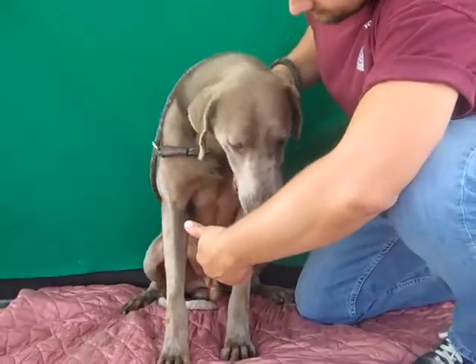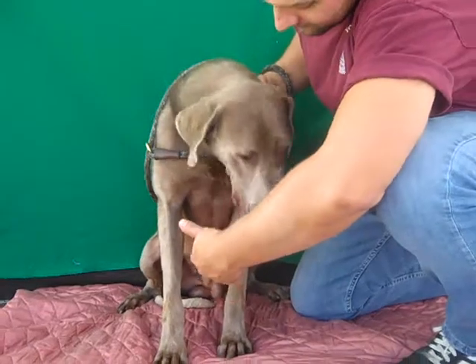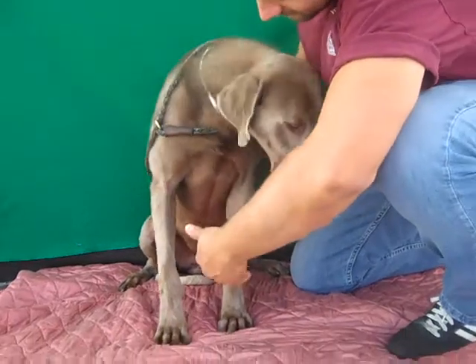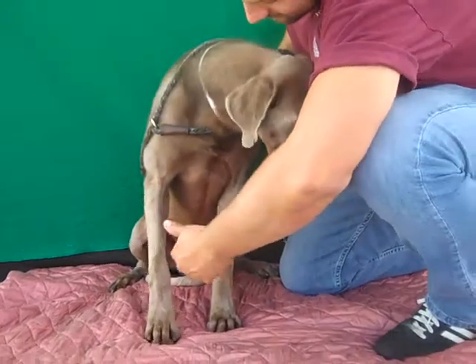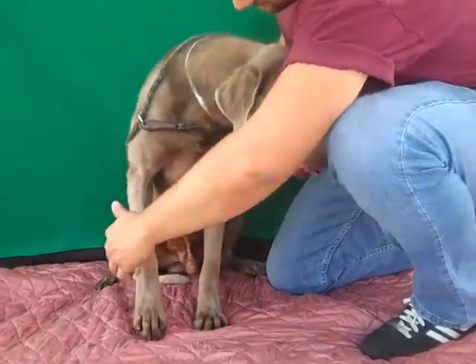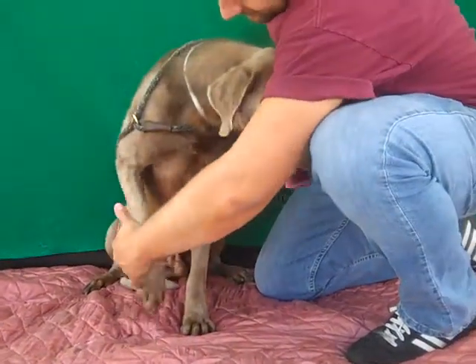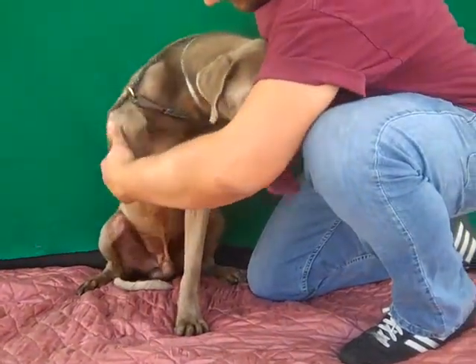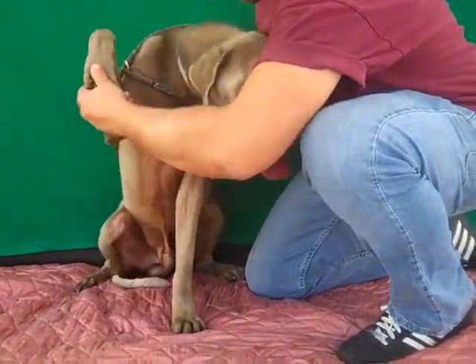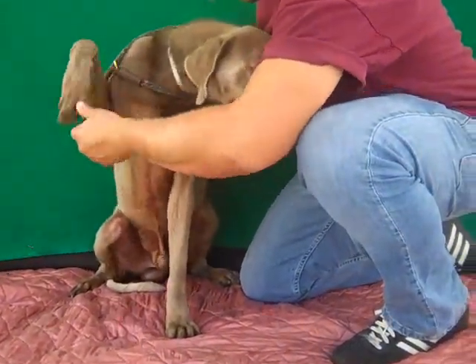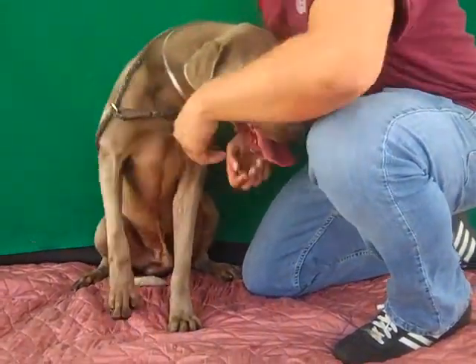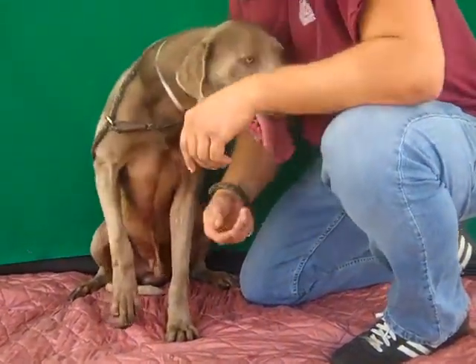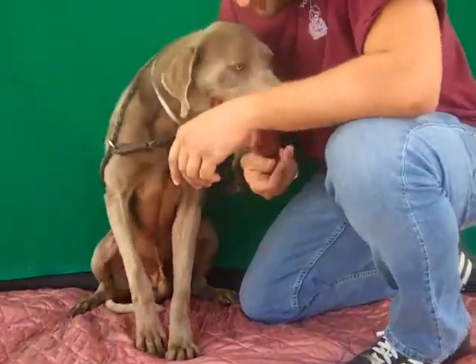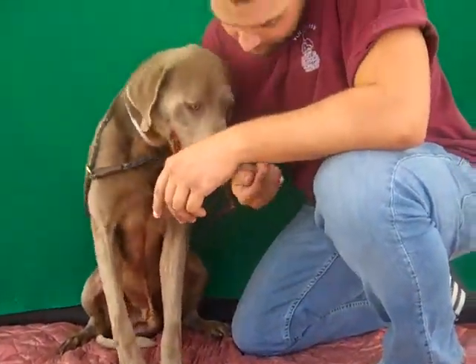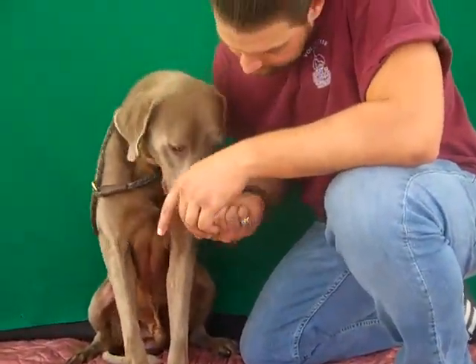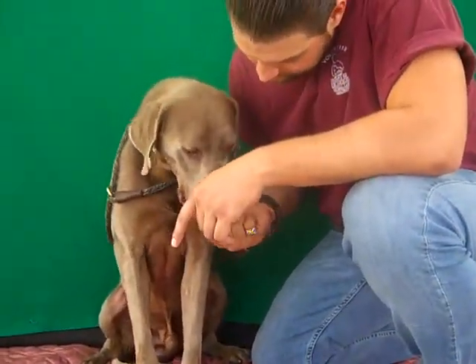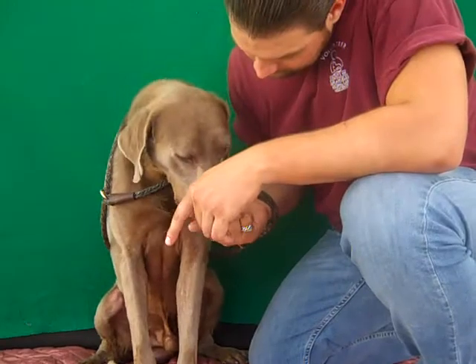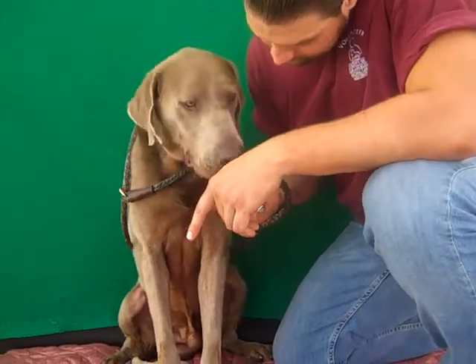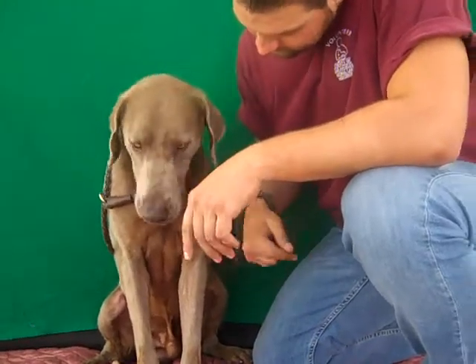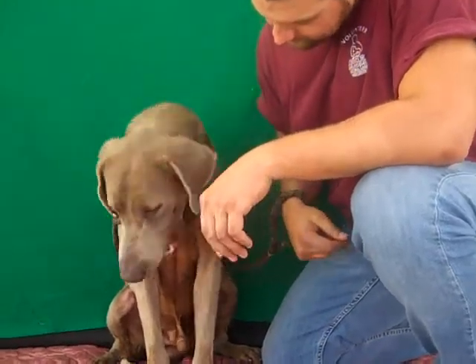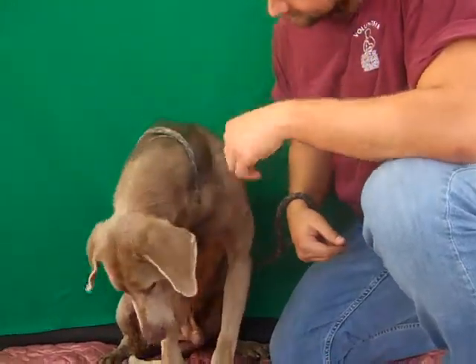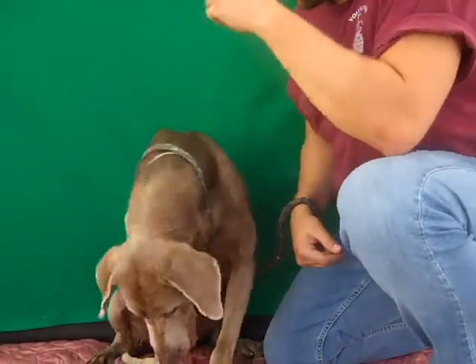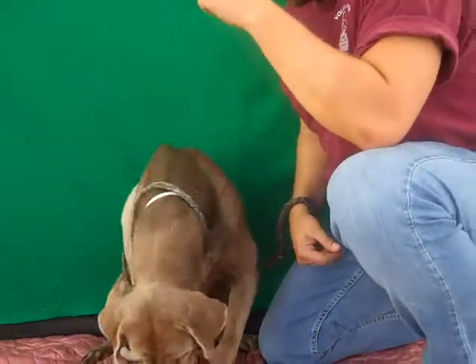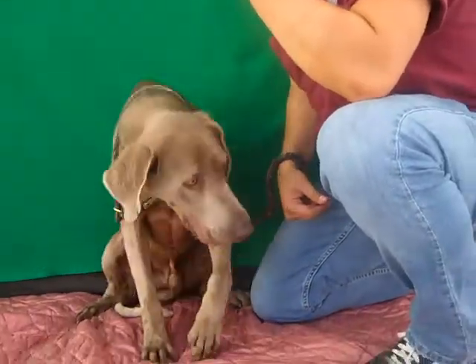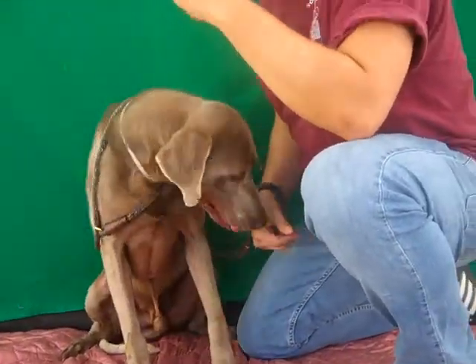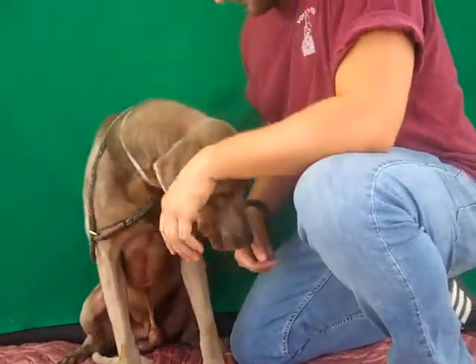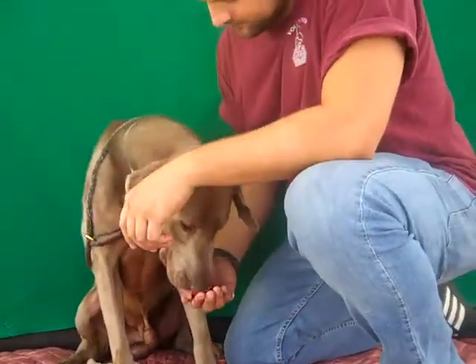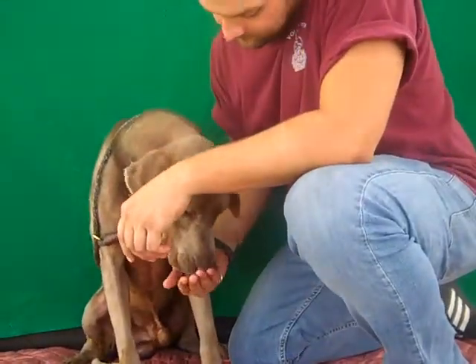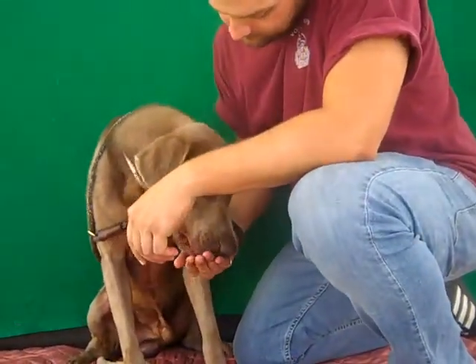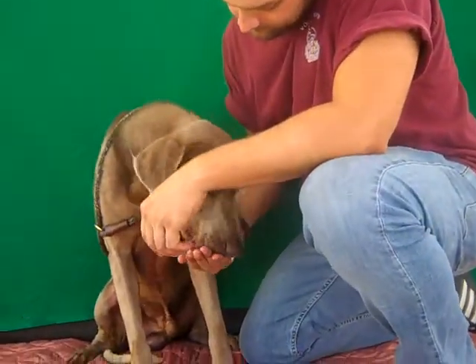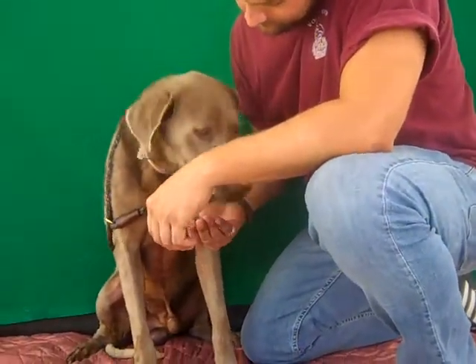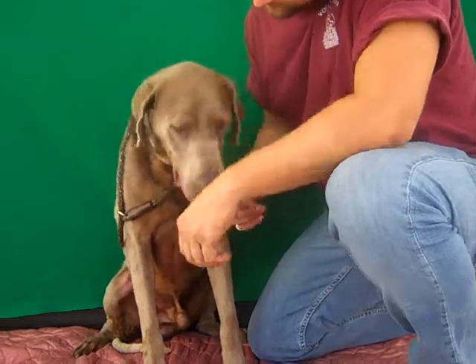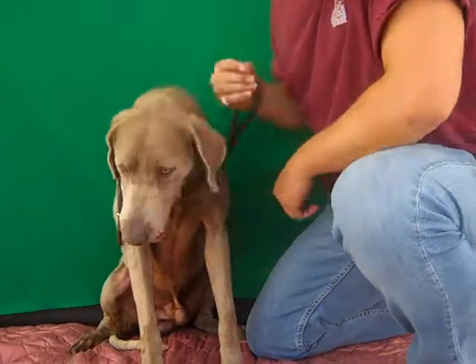Let's see if he shakes. Oh, good boy! His owners left a note that he's good with children and good with other dogs, and we've seen him be good with other dogs too.